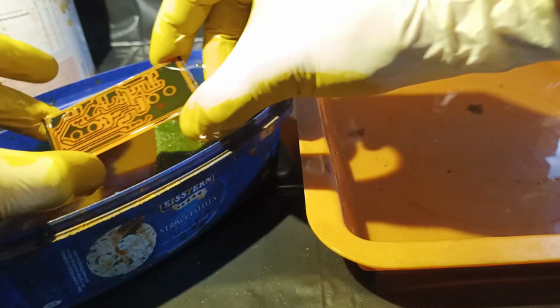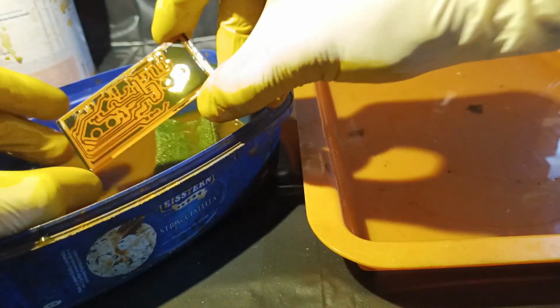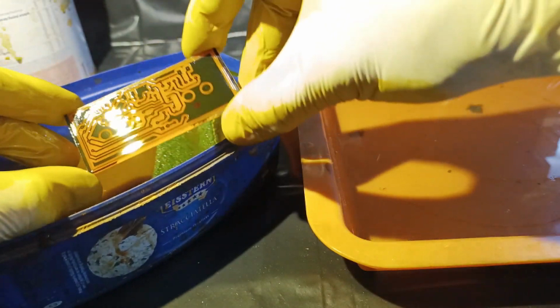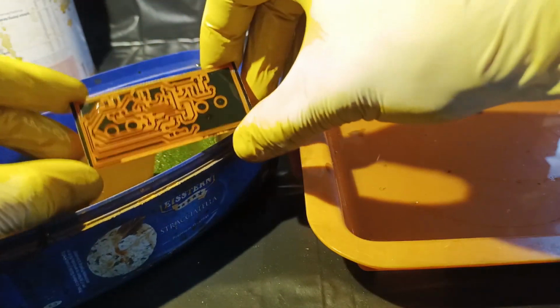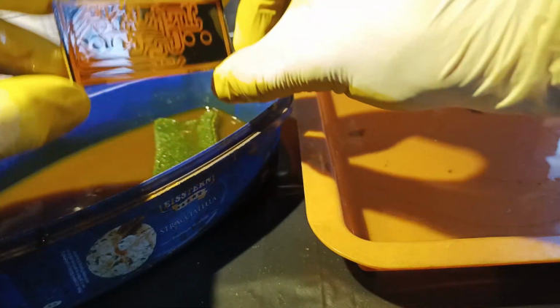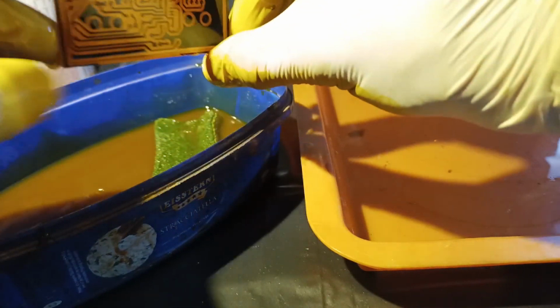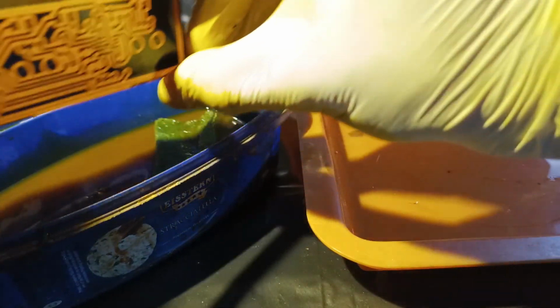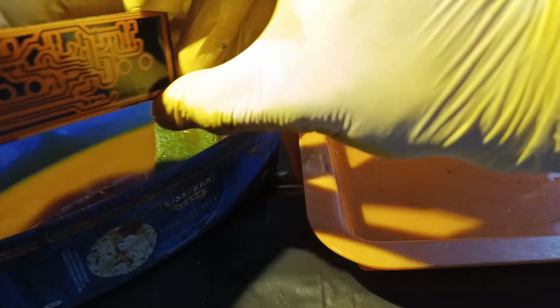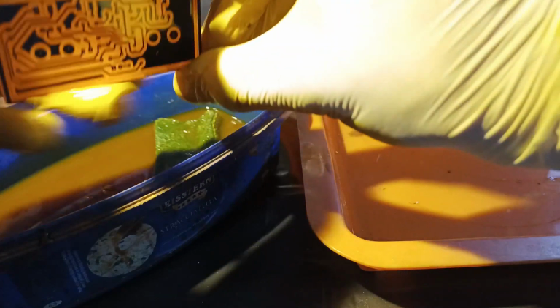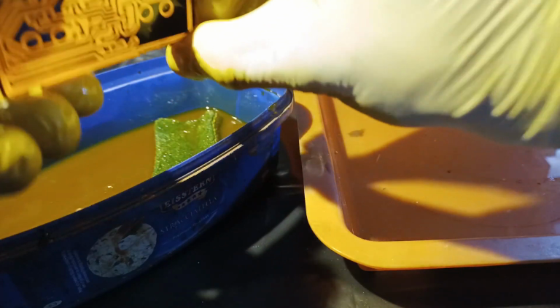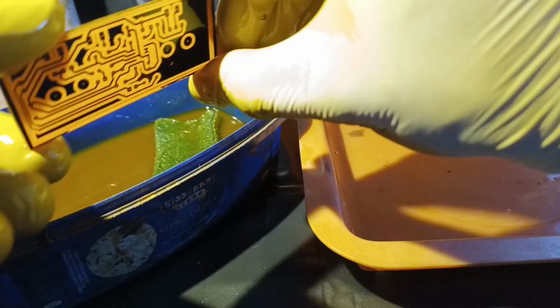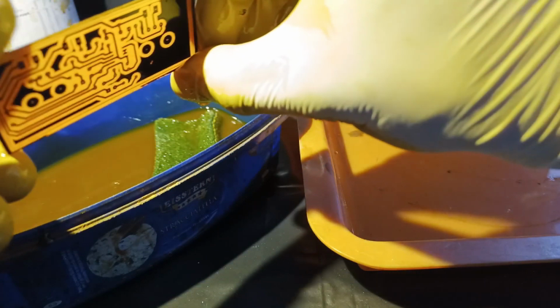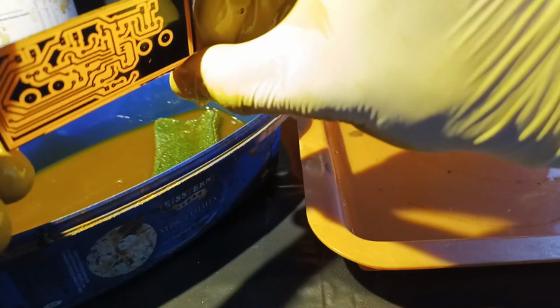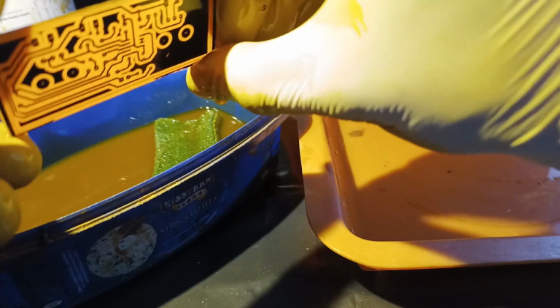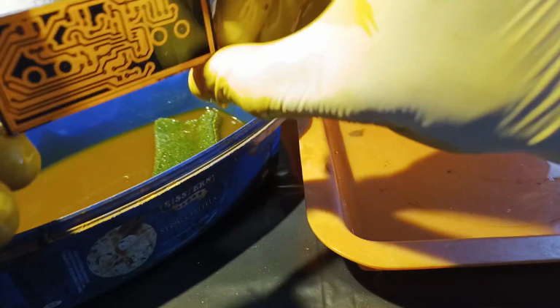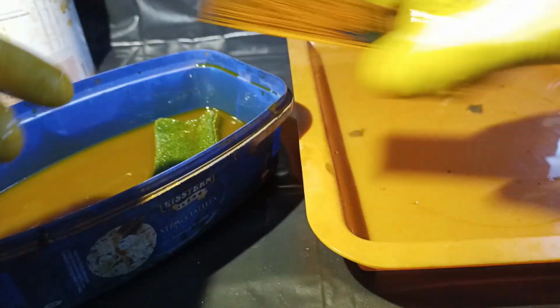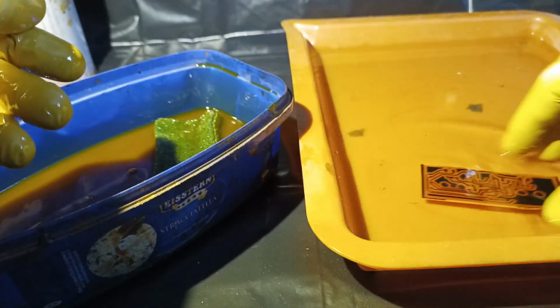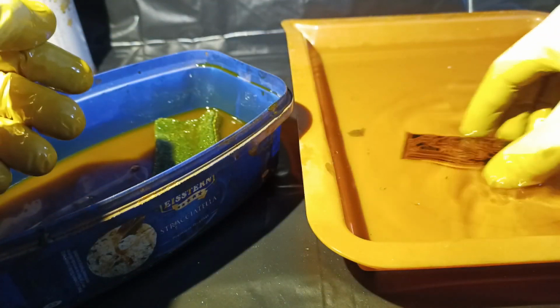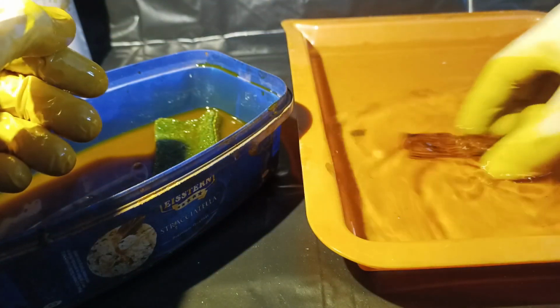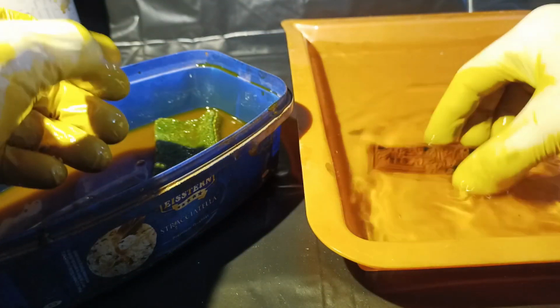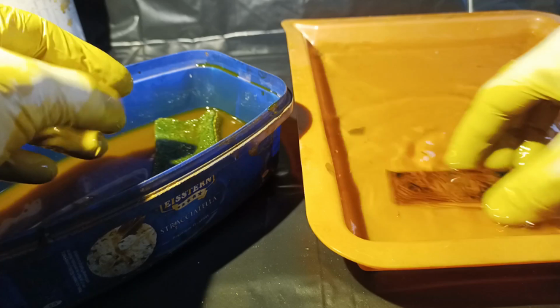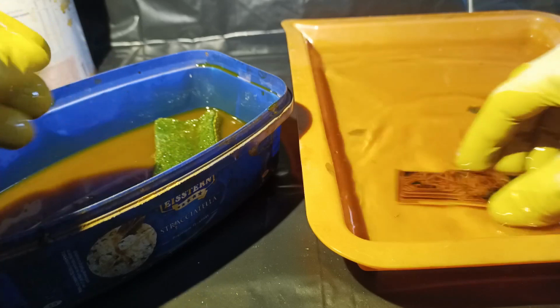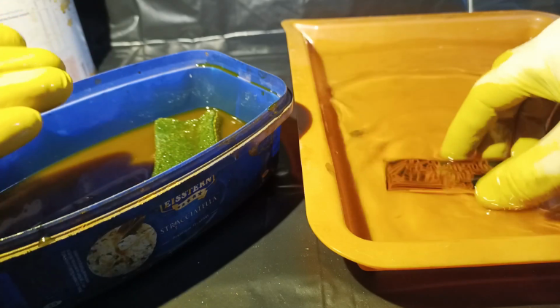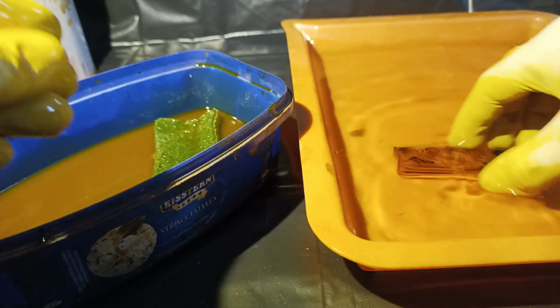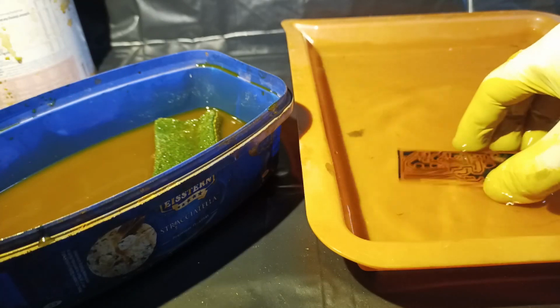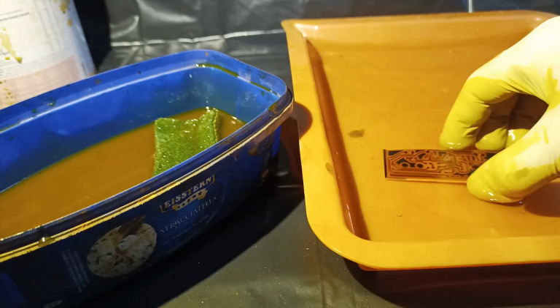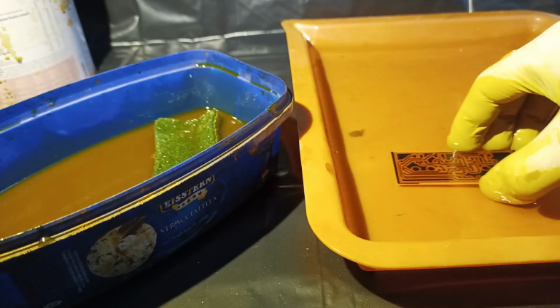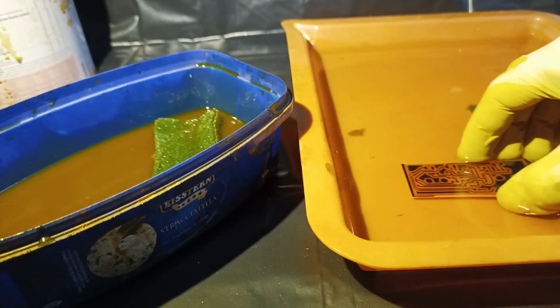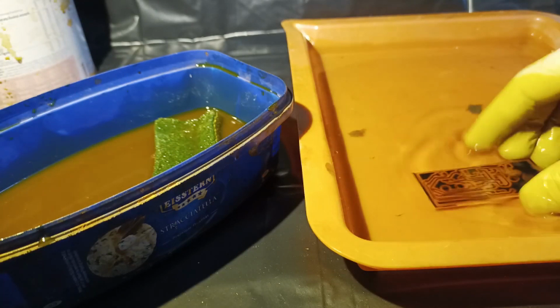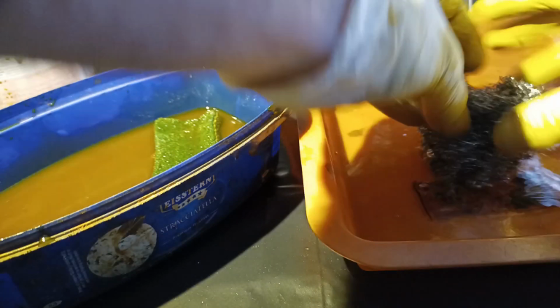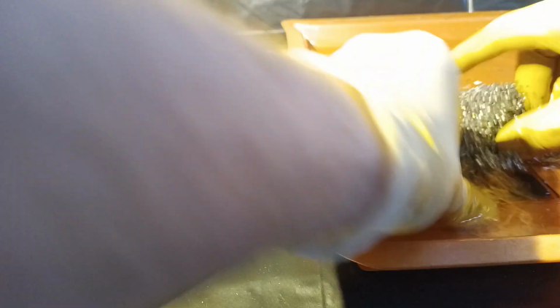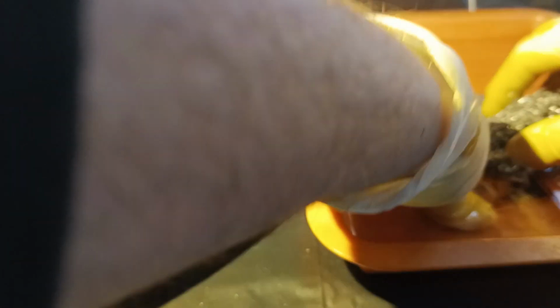Once the PCB is transparent on the exposed places, that means that it's finished, and I'm just gonna wash it in some water and scrub away the black paint with some steel wool. You really could just use acetone, but I was kinda lazy.